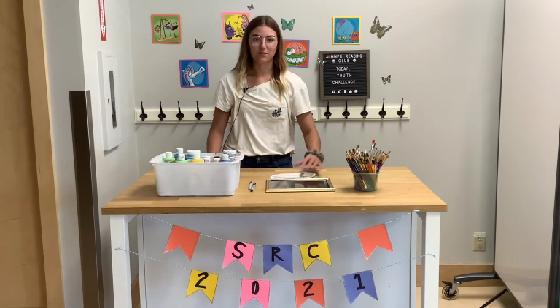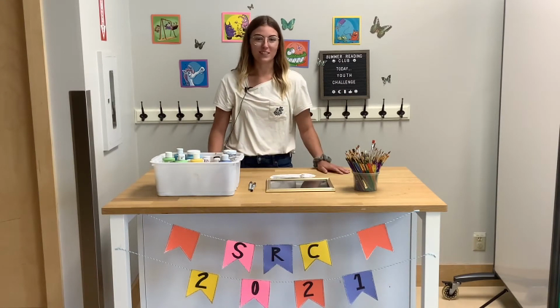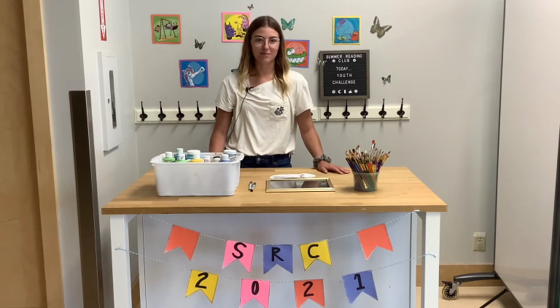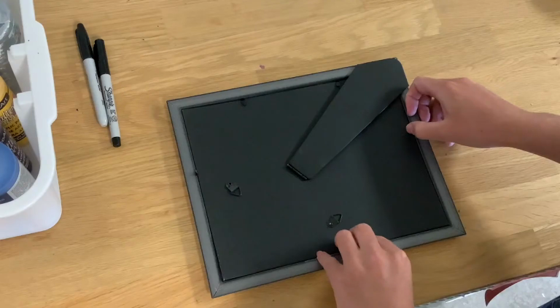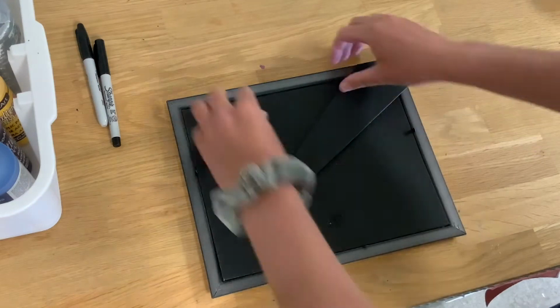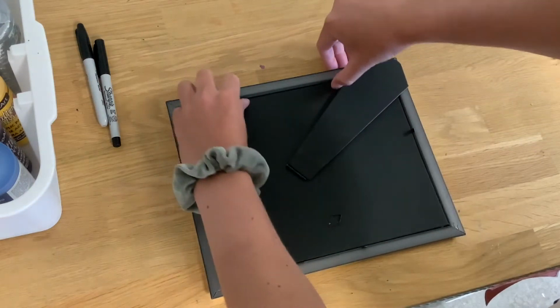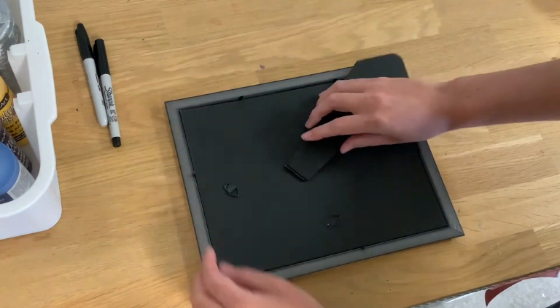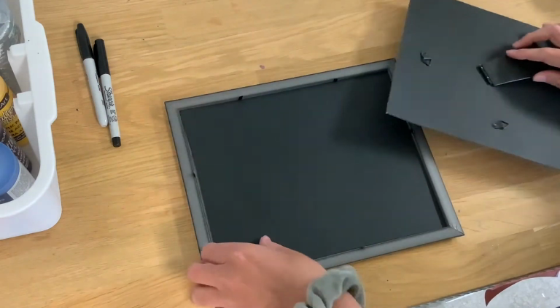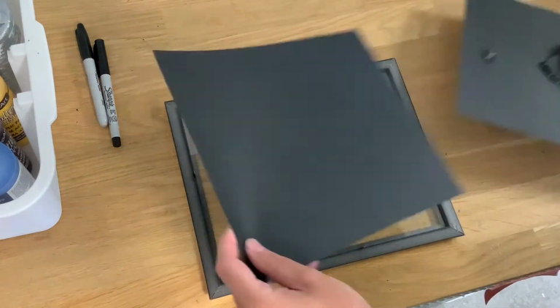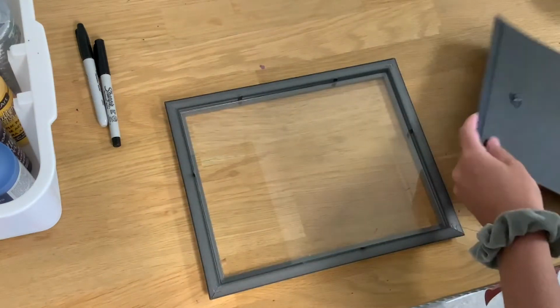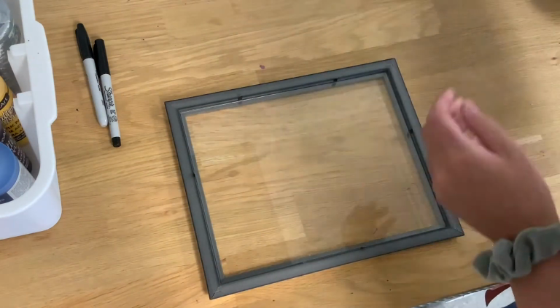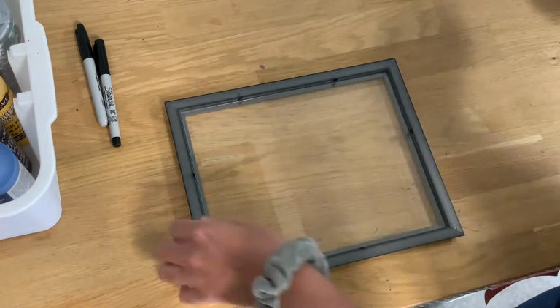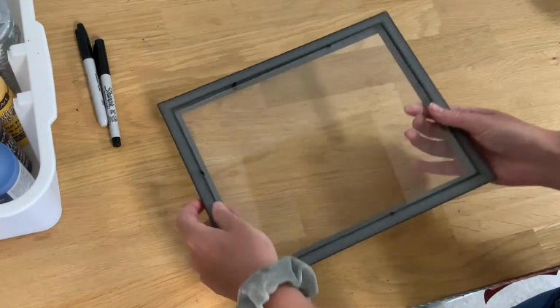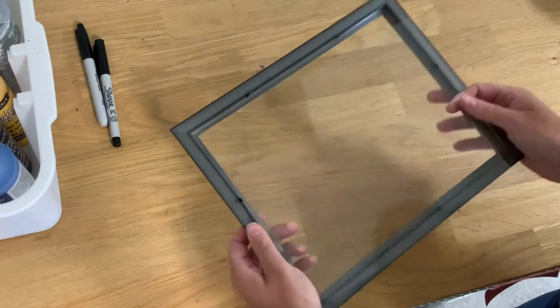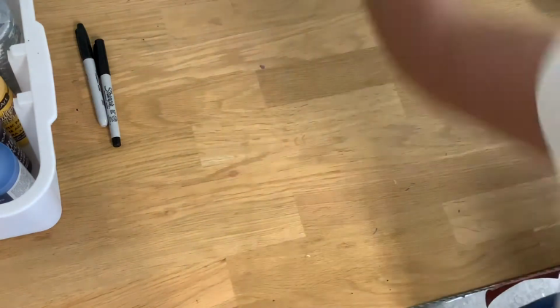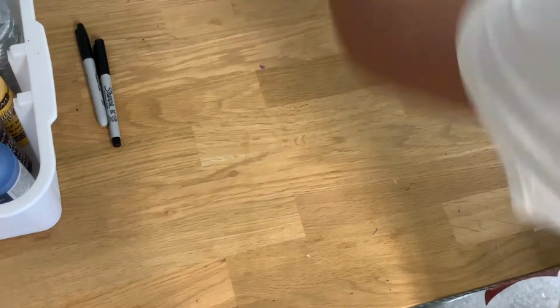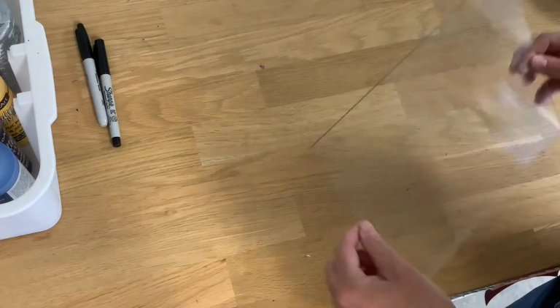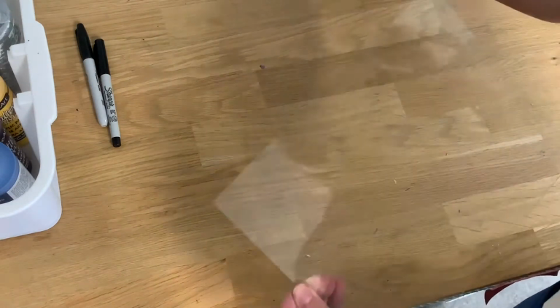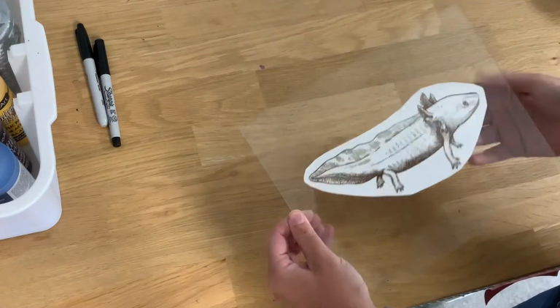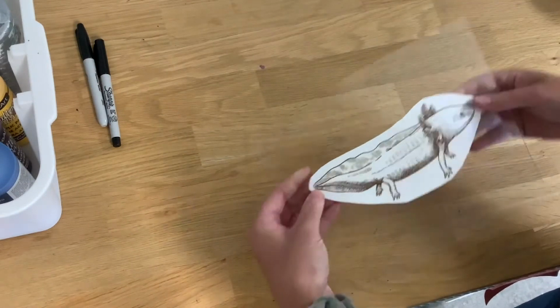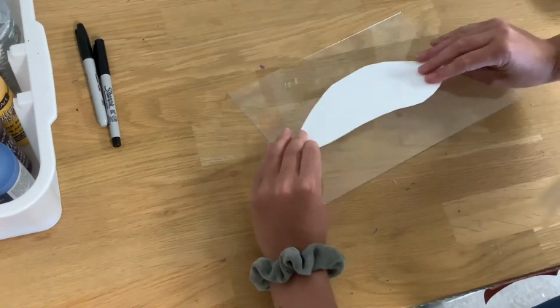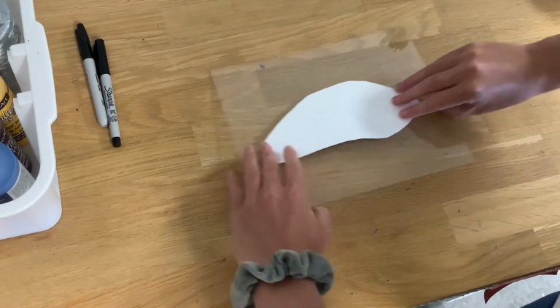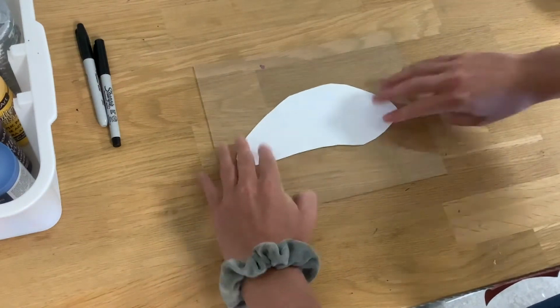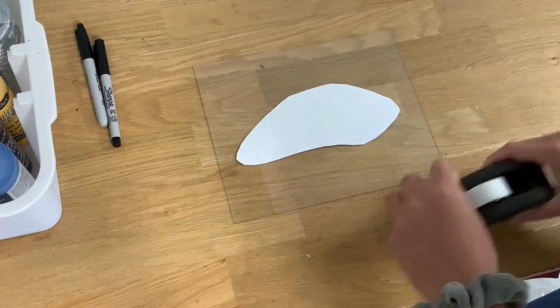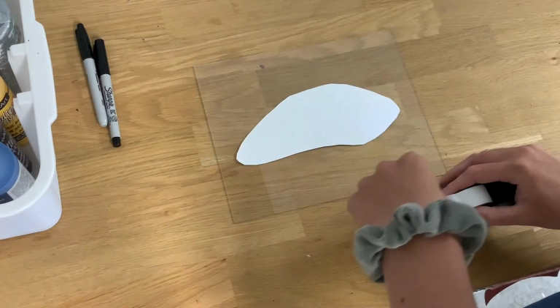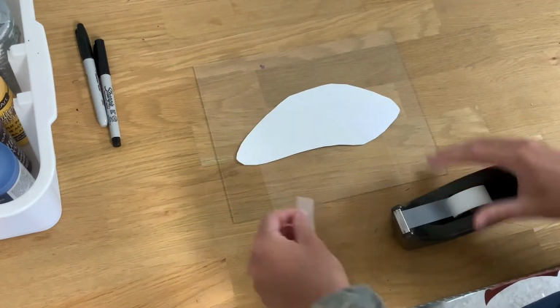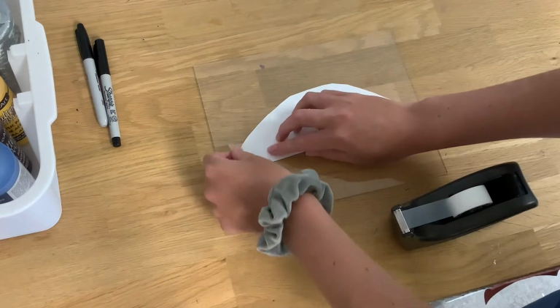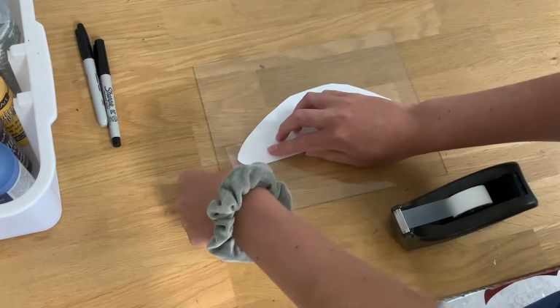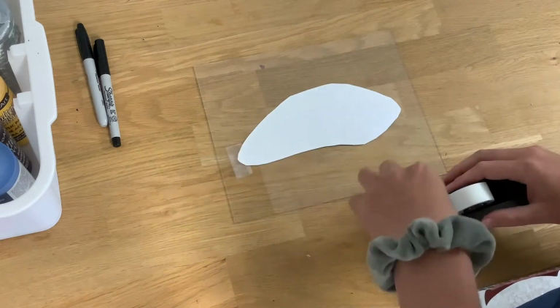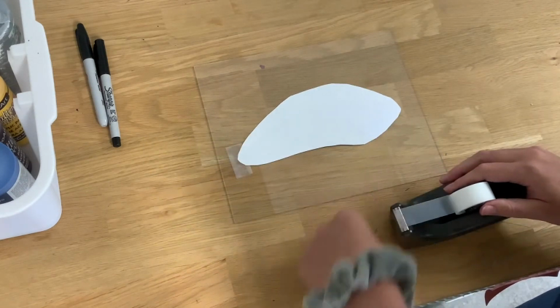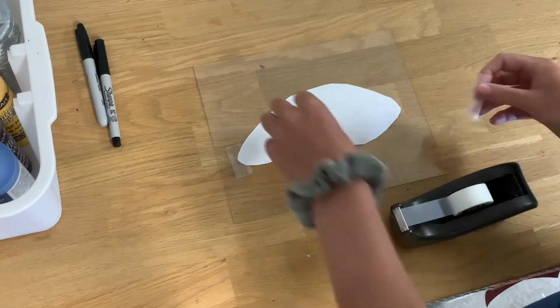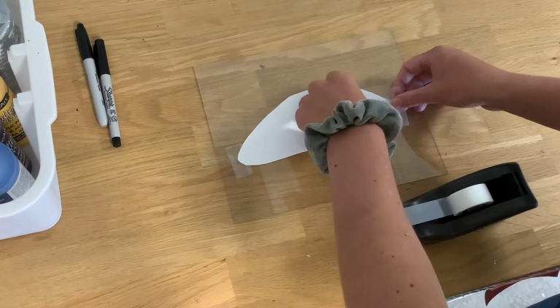So let's get into it. You're just going to take apart your picture frame so that you have just the glass by itself. Then you're going to take your photo and tape it down on the area you want it so that it doesn't move around while you're drawing.